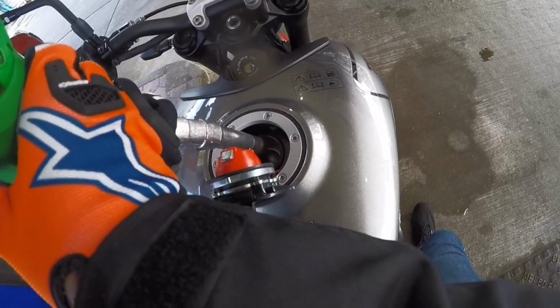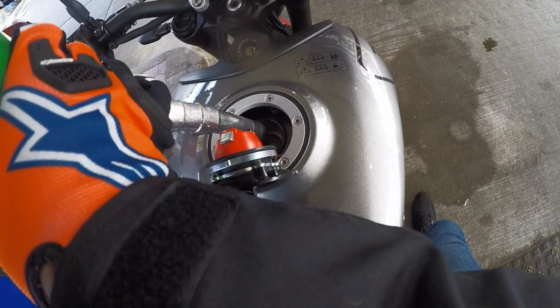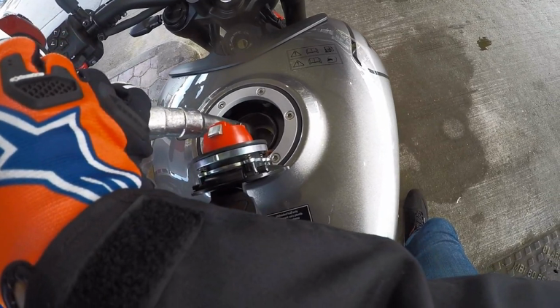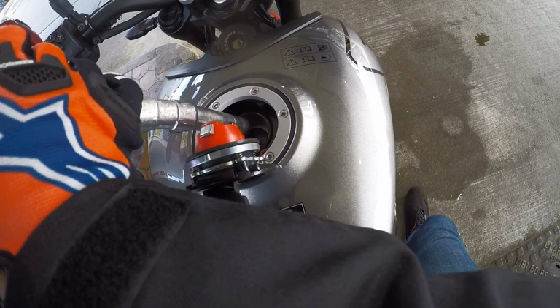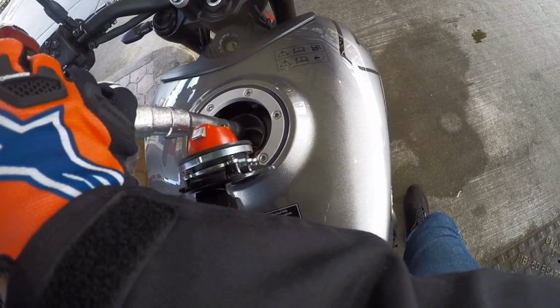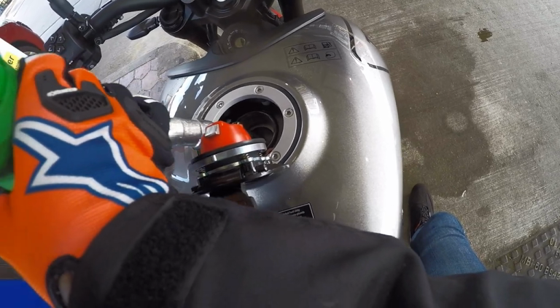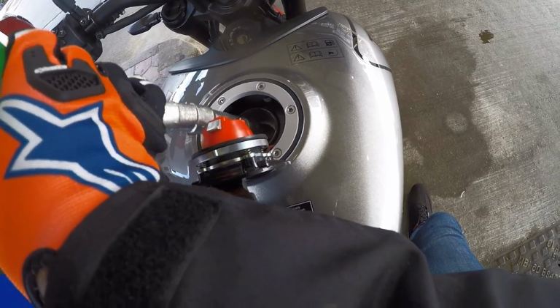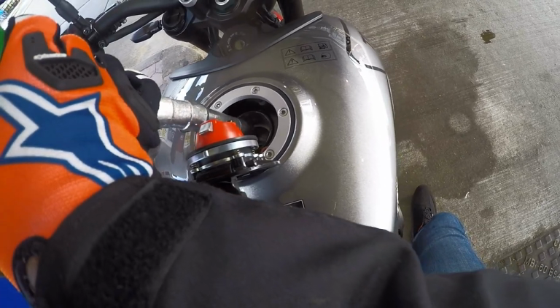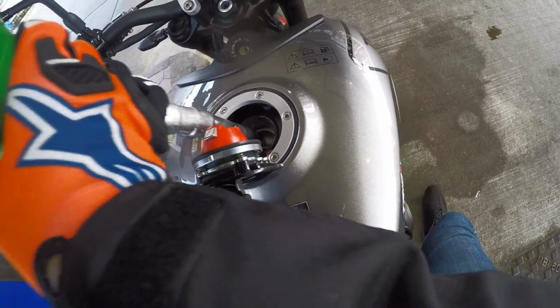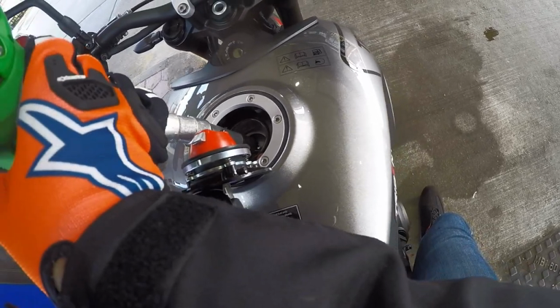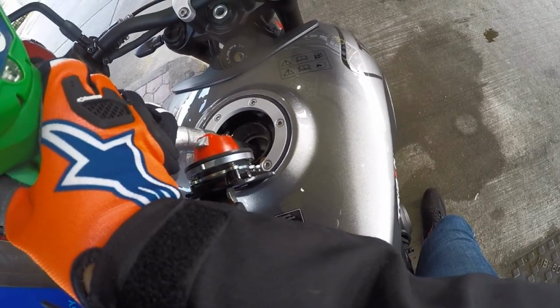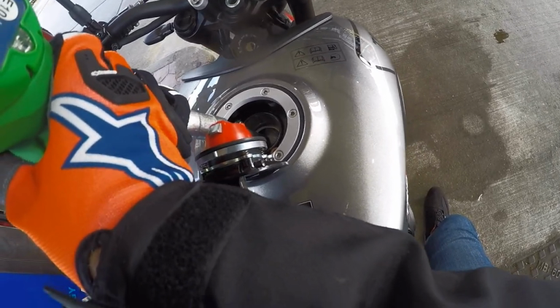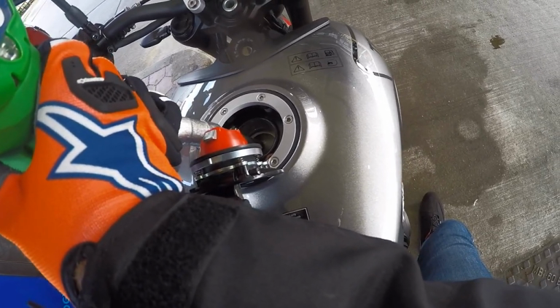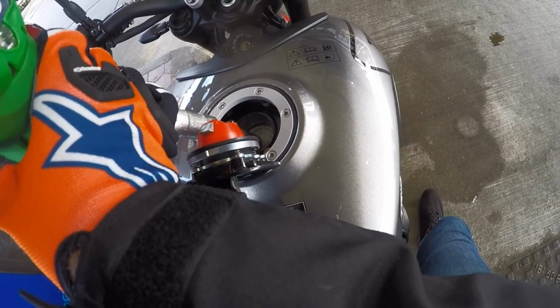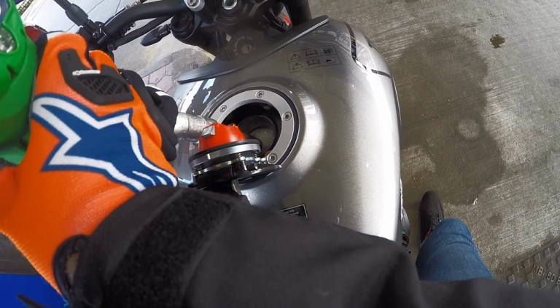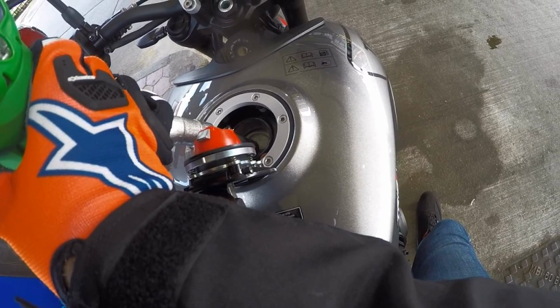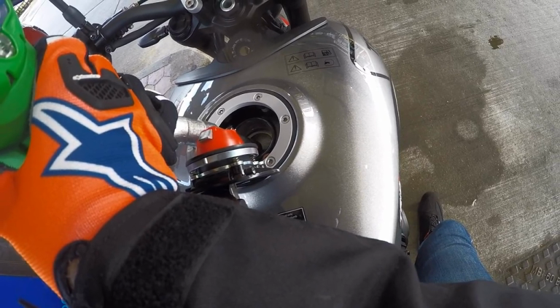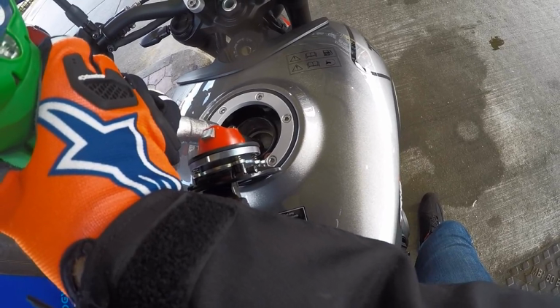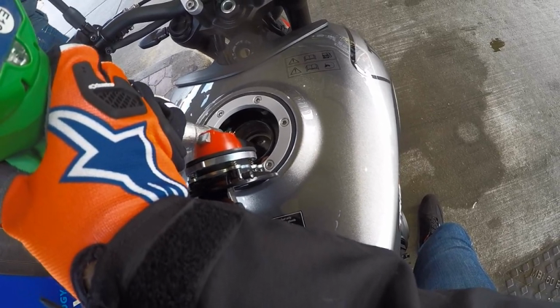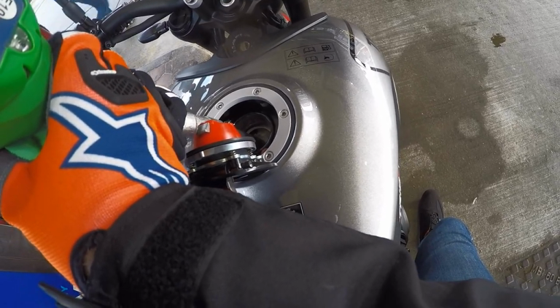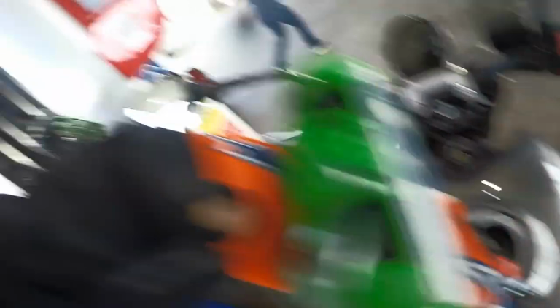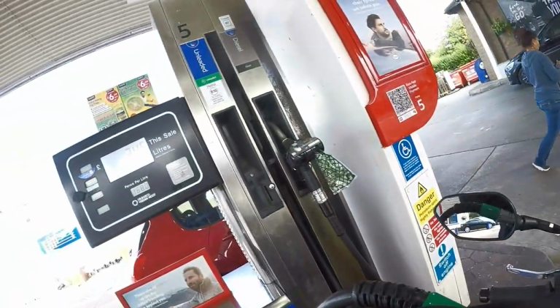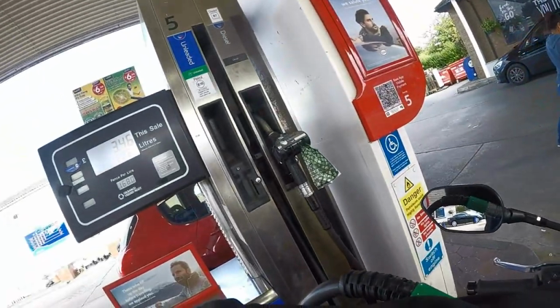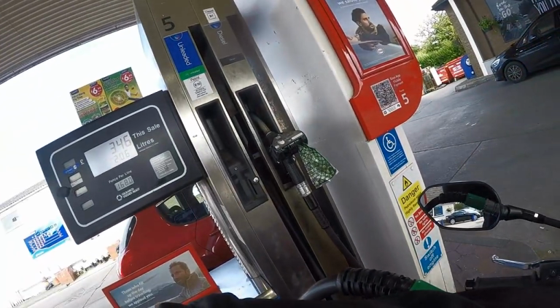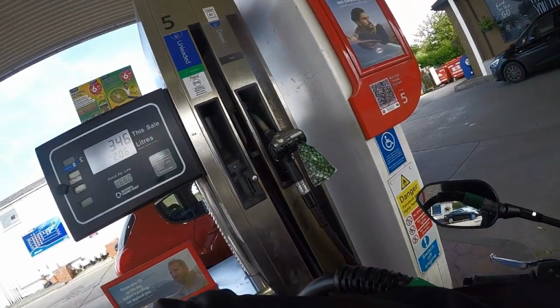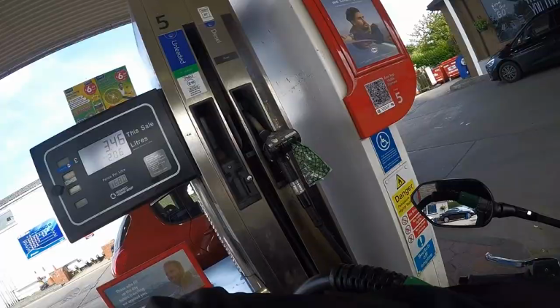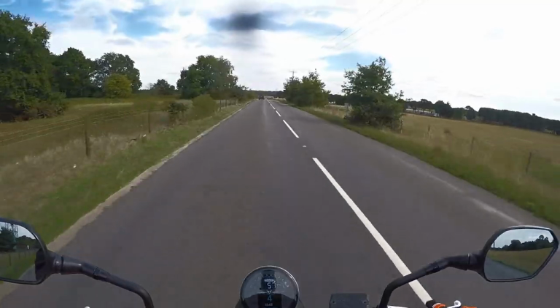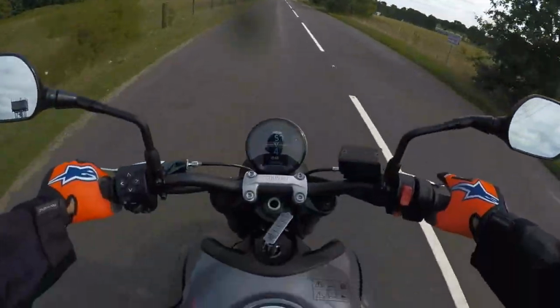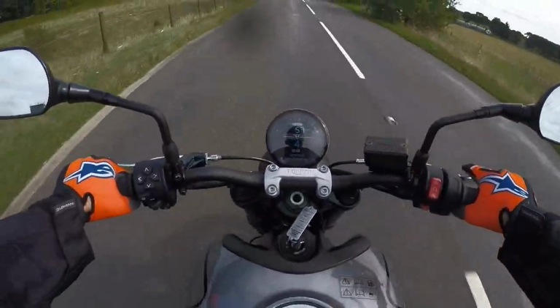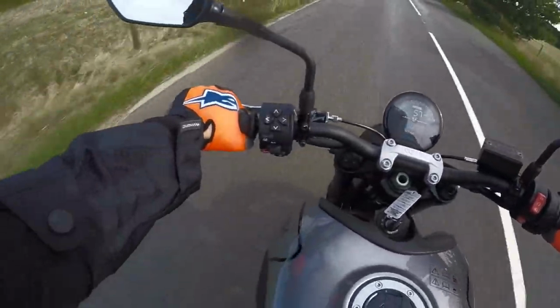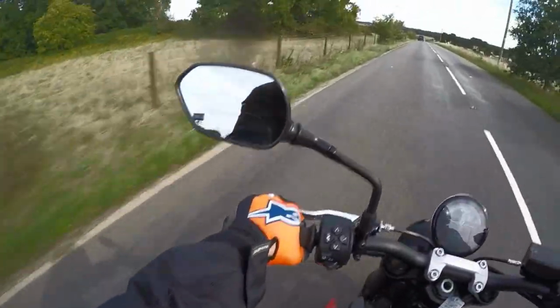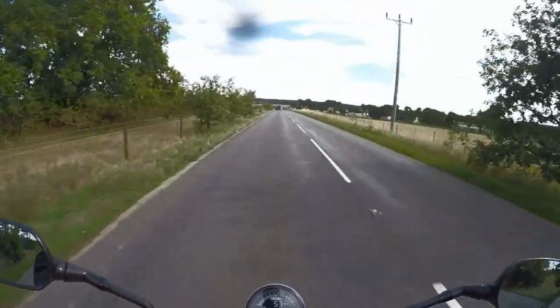So this must be a new thing - I've never seen this before. See there? It's got like a little bit of metal in there so you can't put your pipe in and overfill the tank. How mad is that? Let me know what you think down in the comments below.